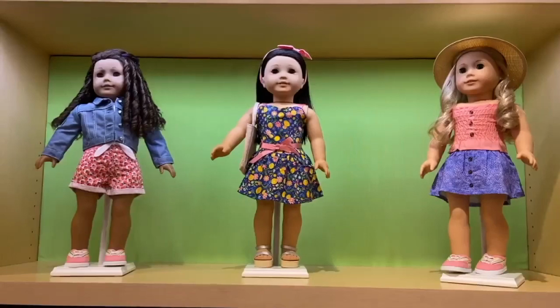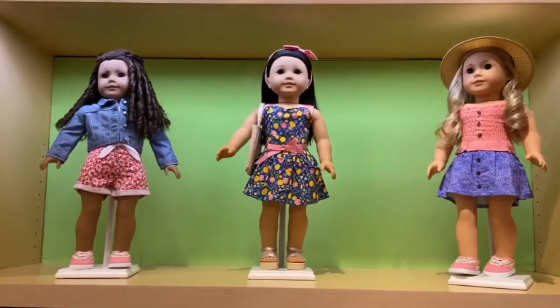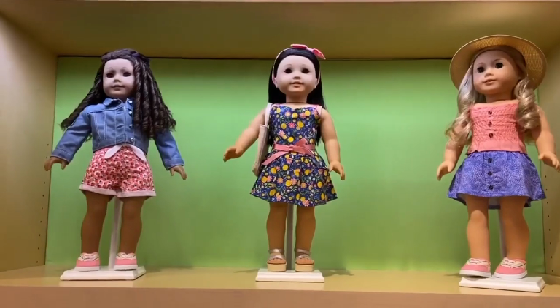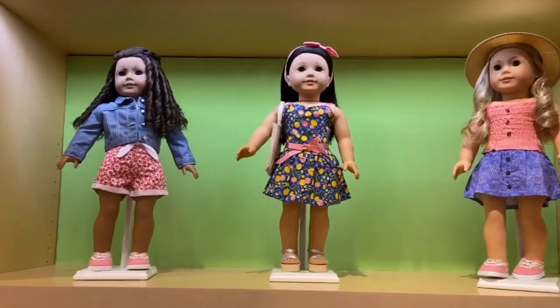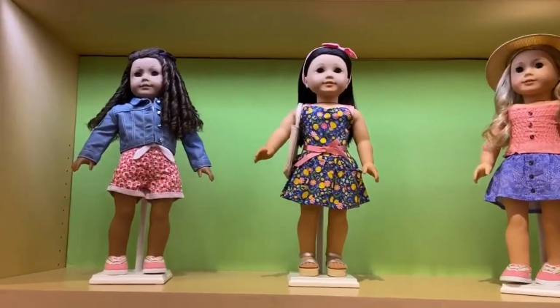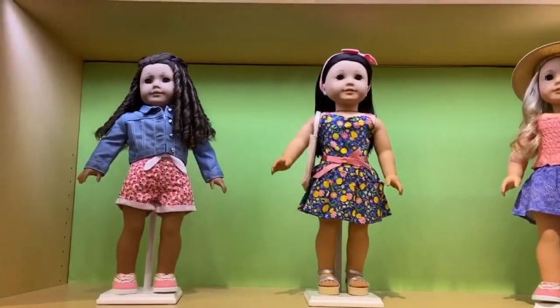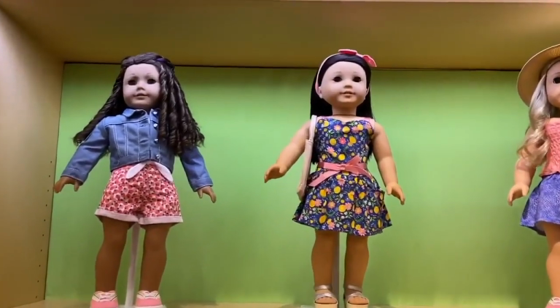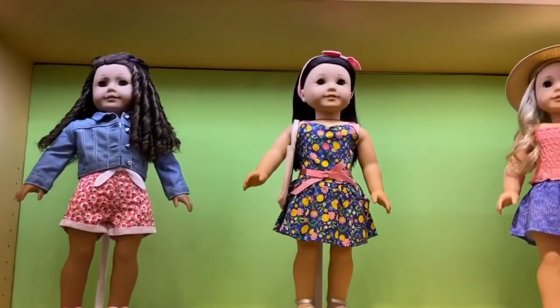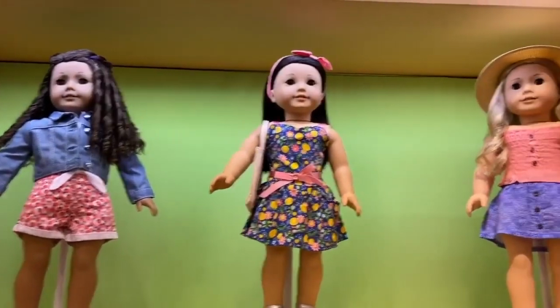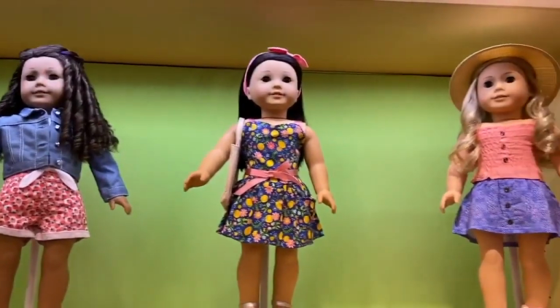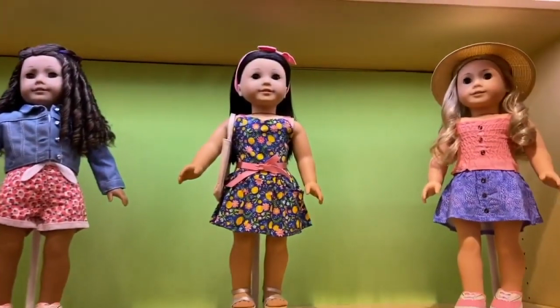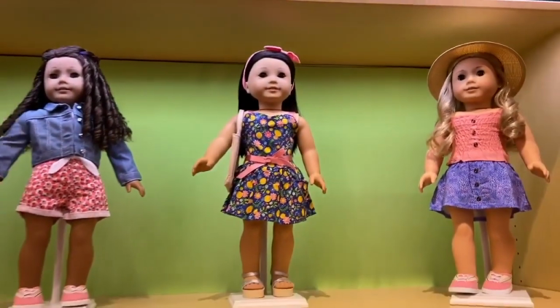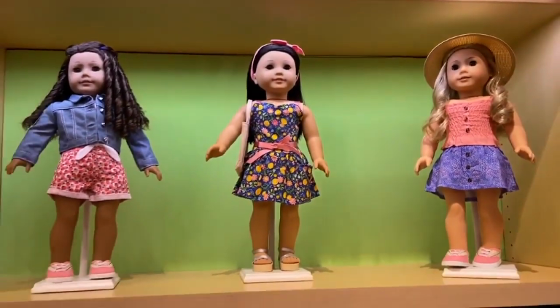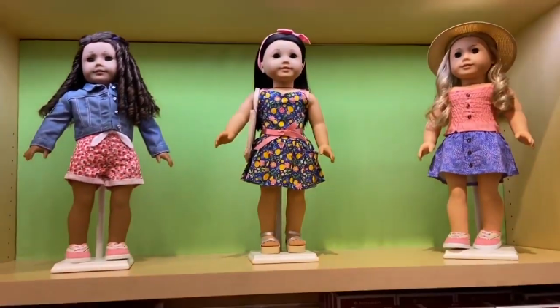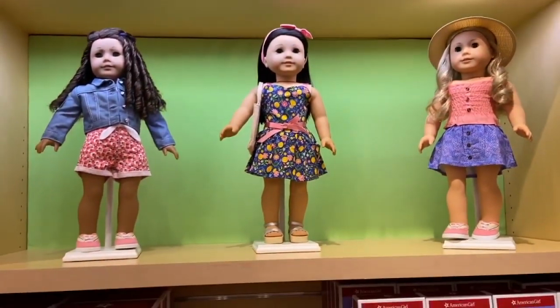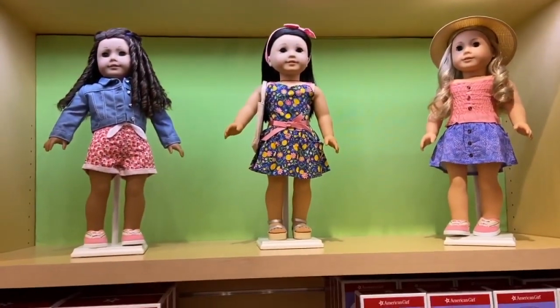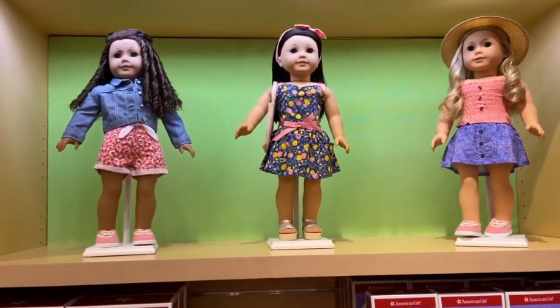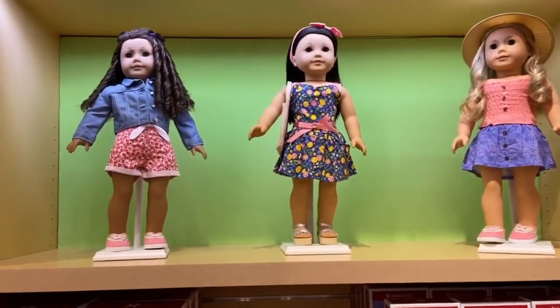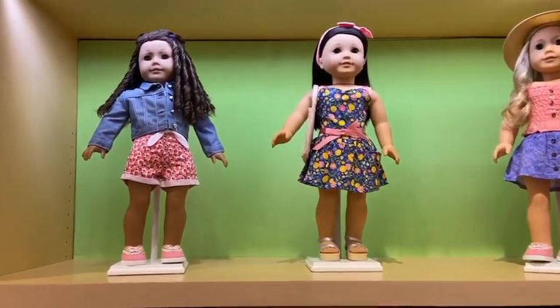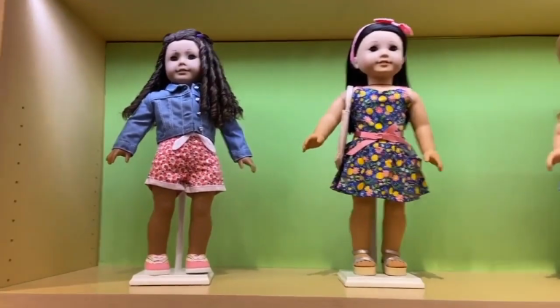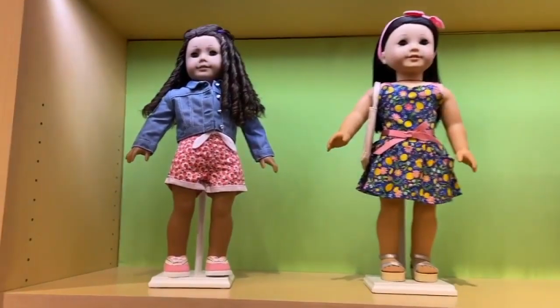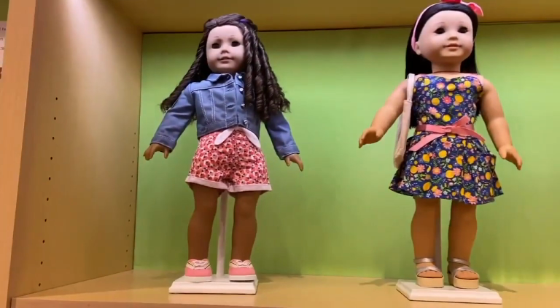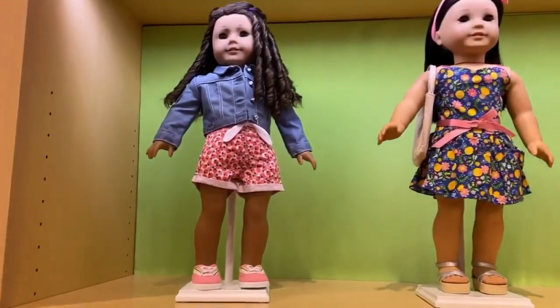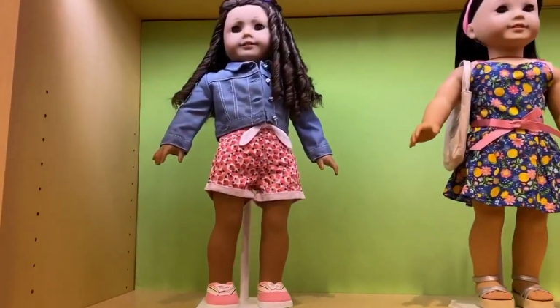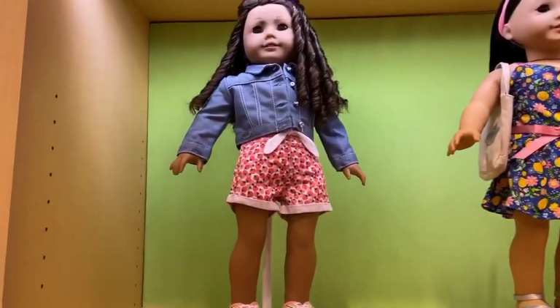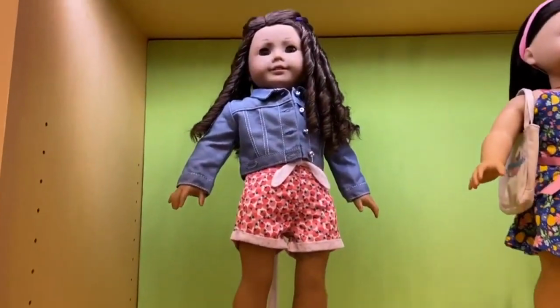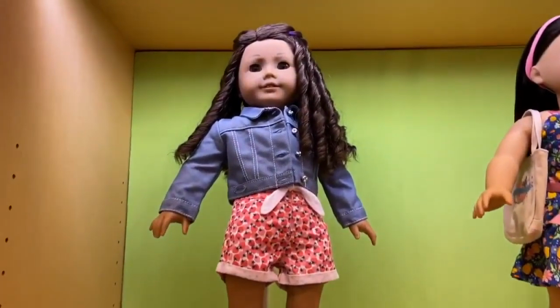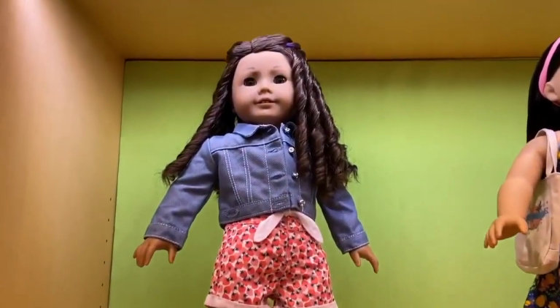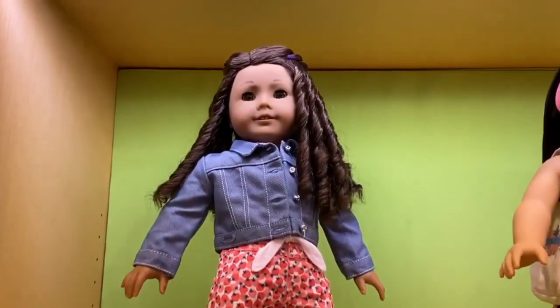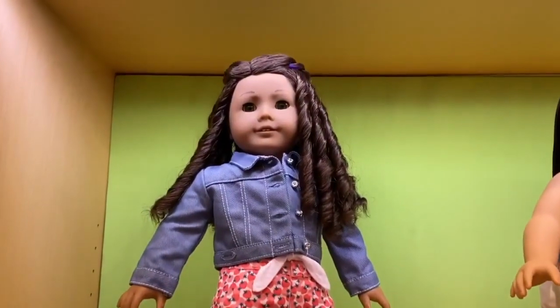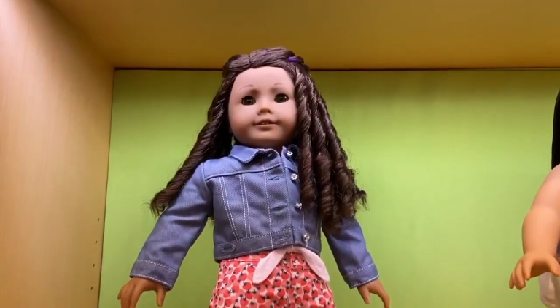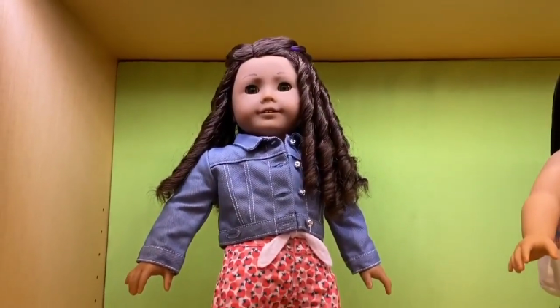Hey guys, at the American Girl Place Seattle I had a chance to check out the new mix and match line, and I thought it'd be fun to make a quick little video to show you everything up close and personal.